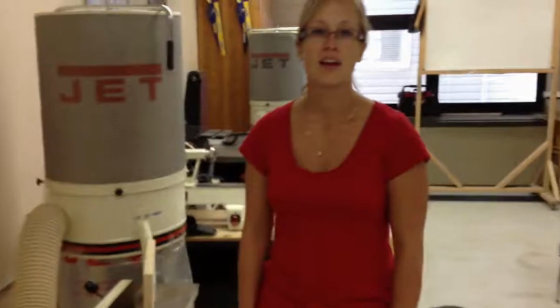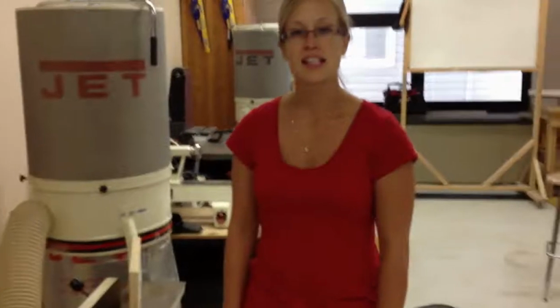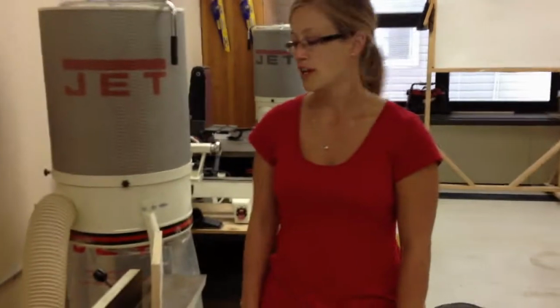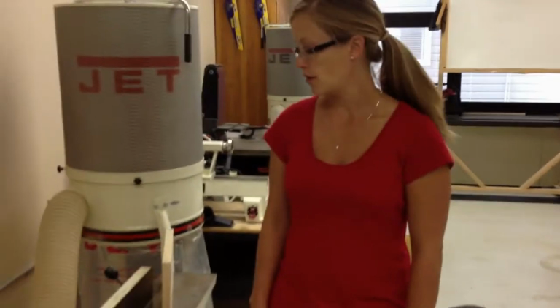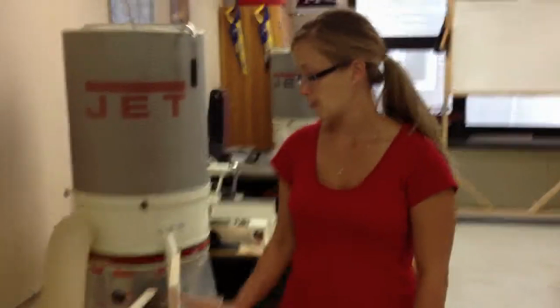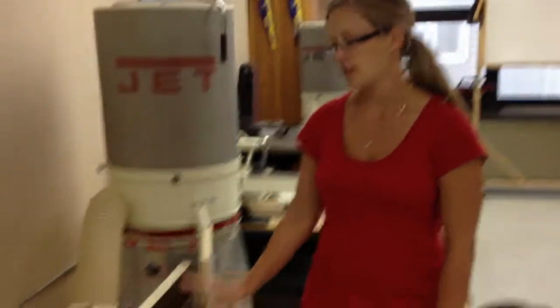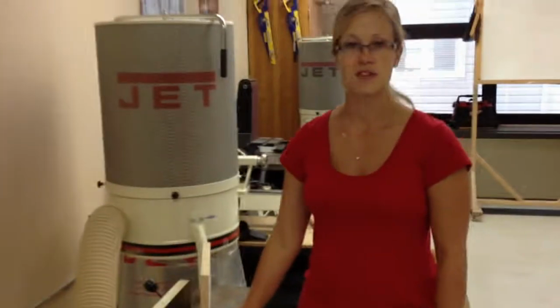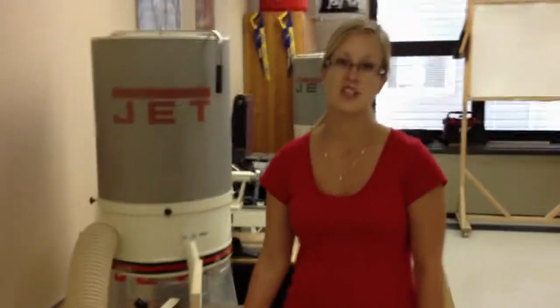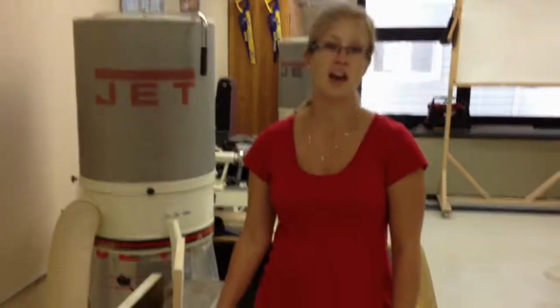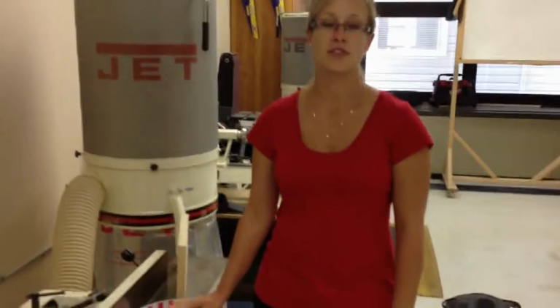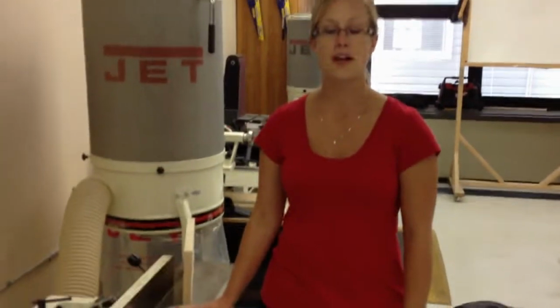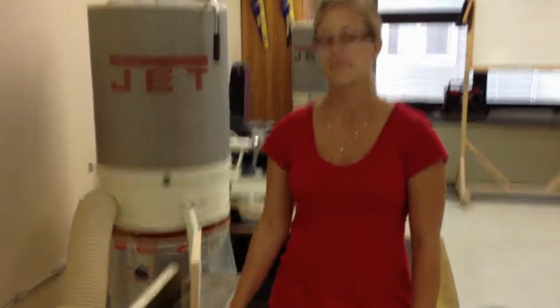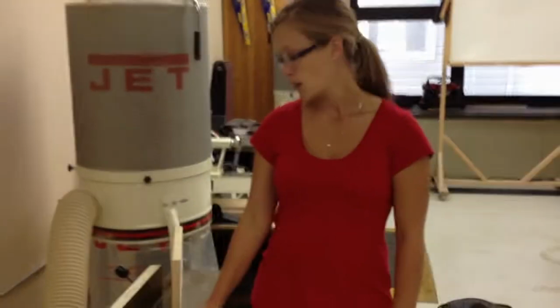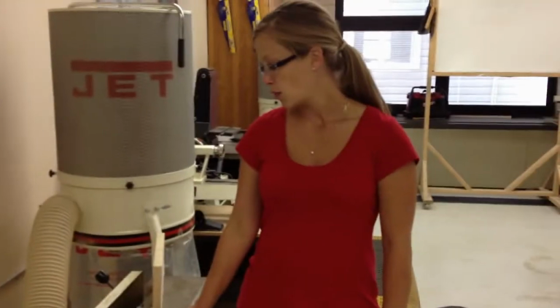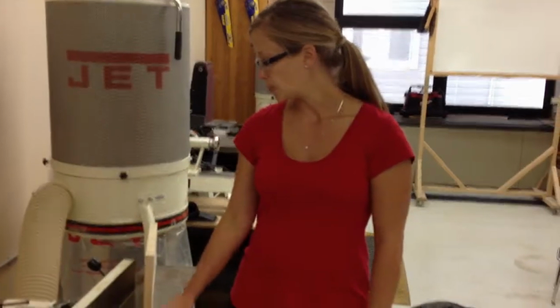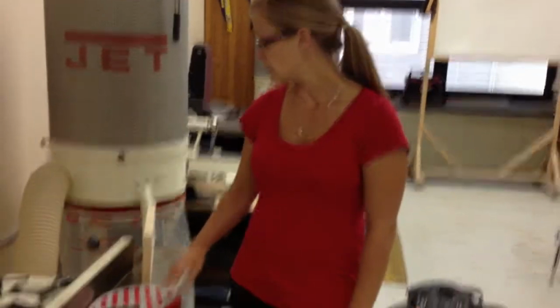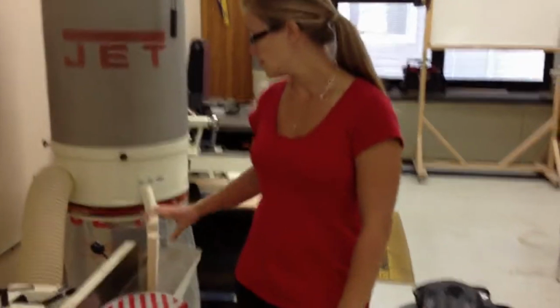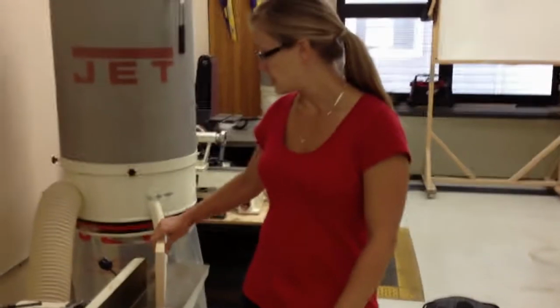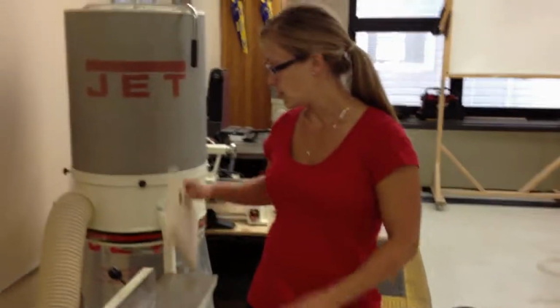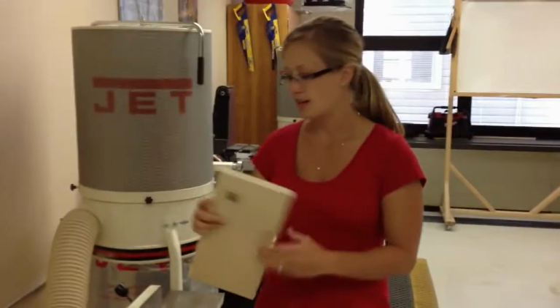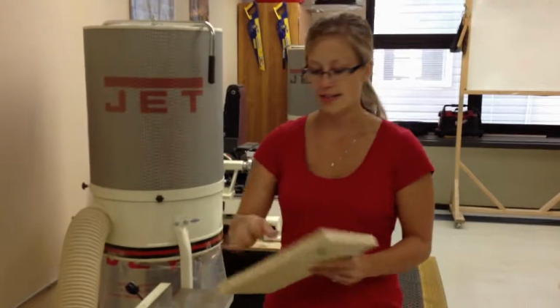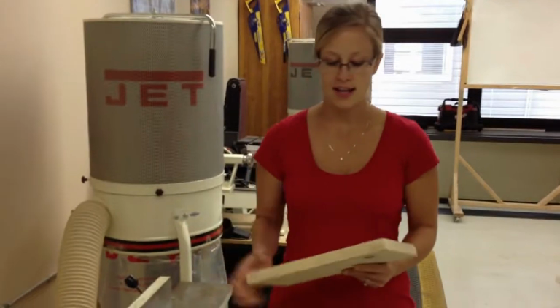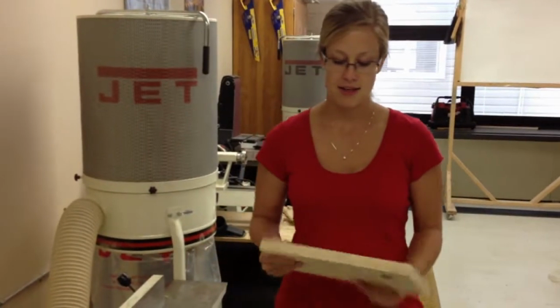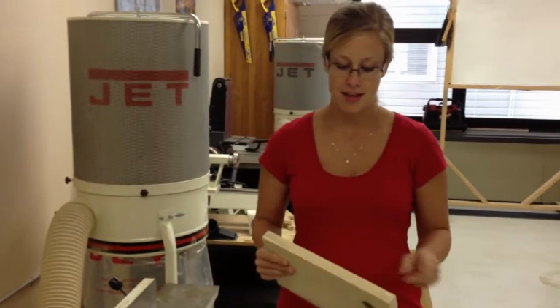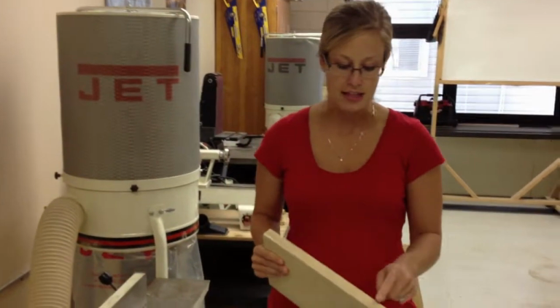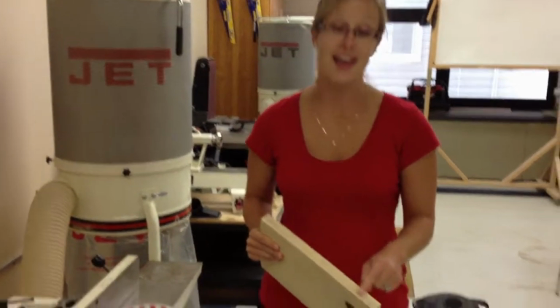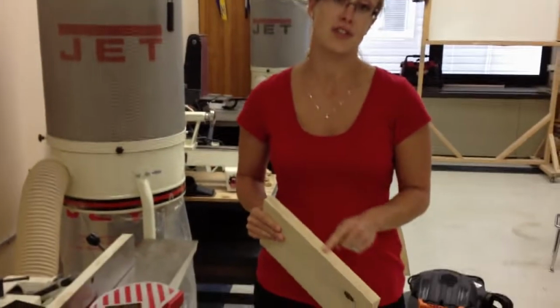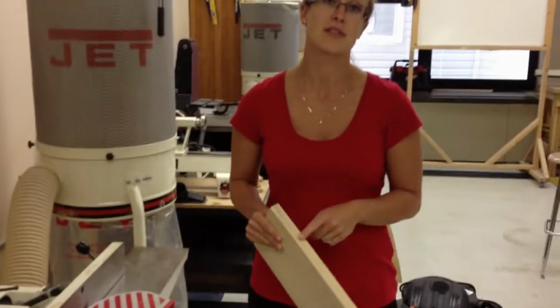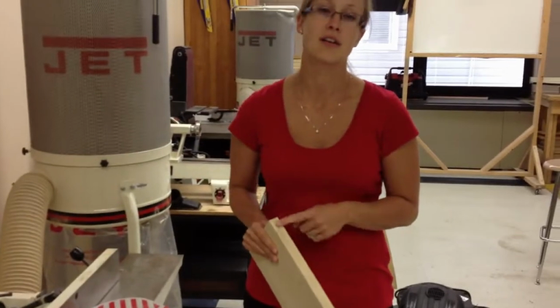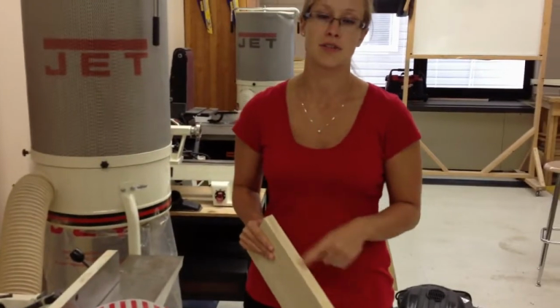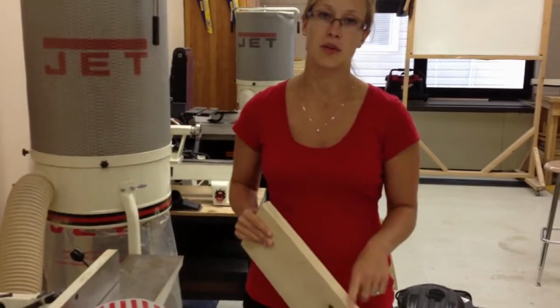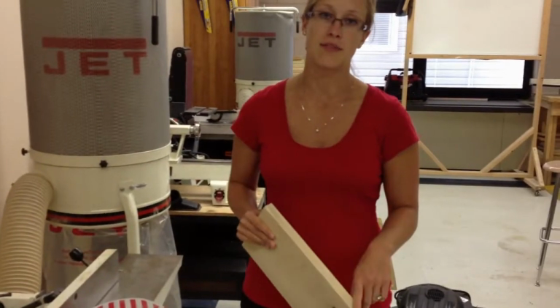This video is a demonstration of the joiner. What we're looking to do with the joiner is take and make the edges of the board even.